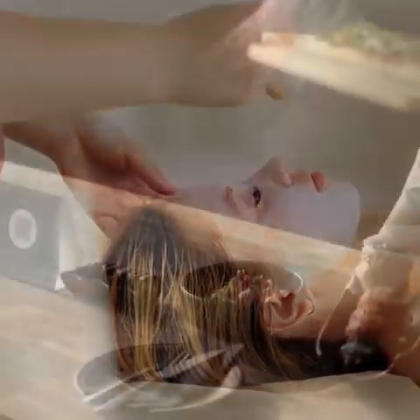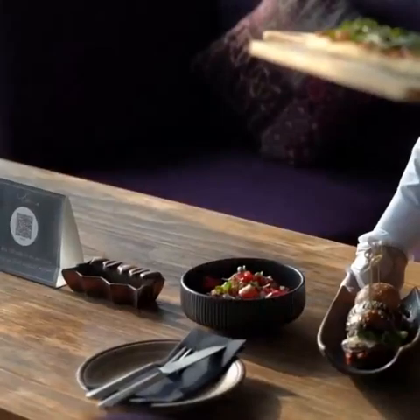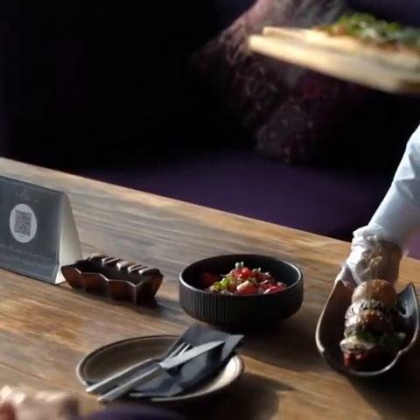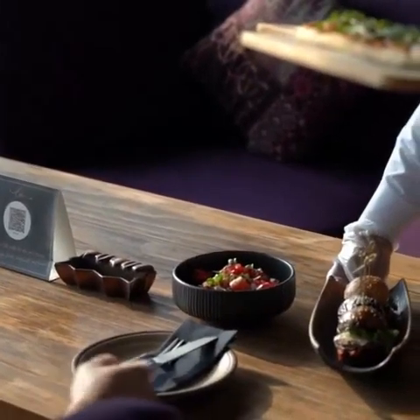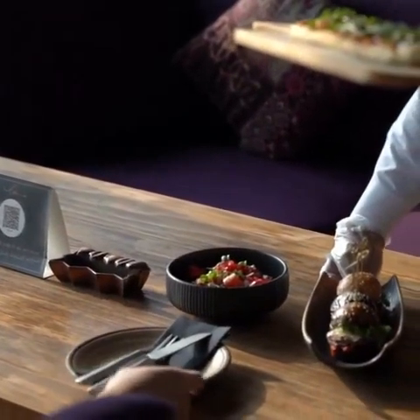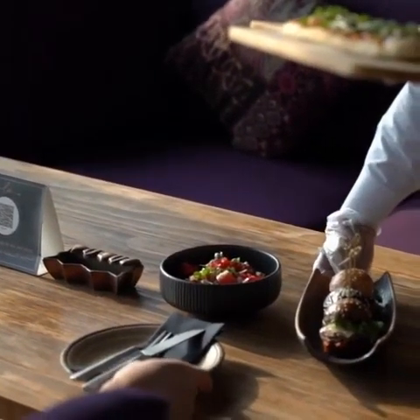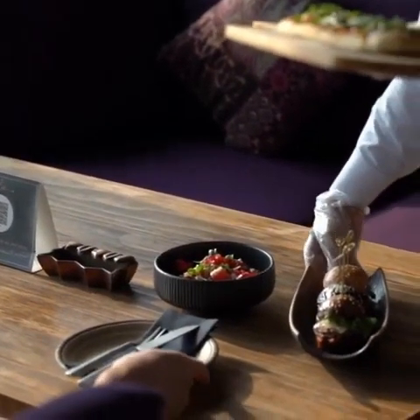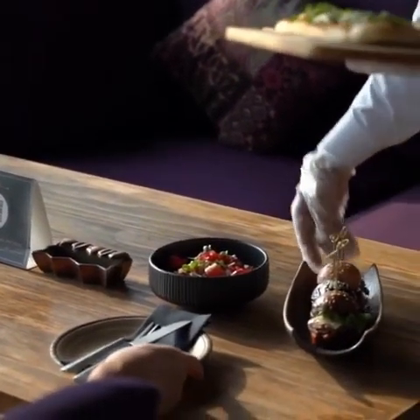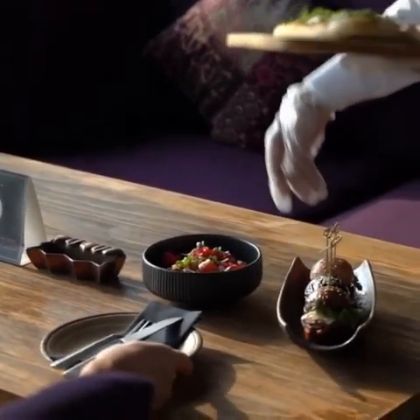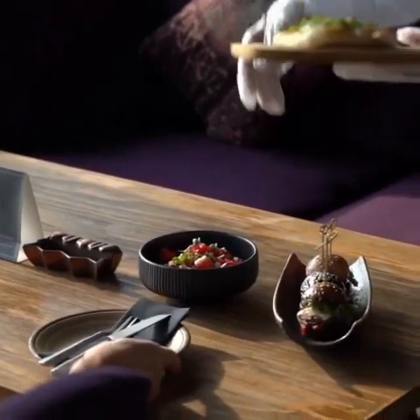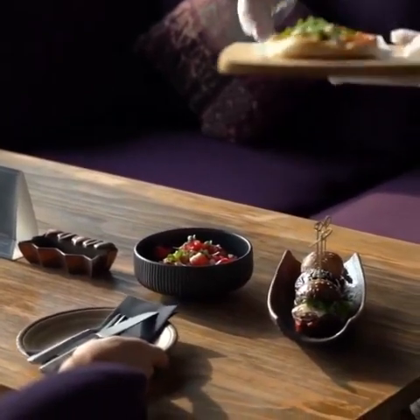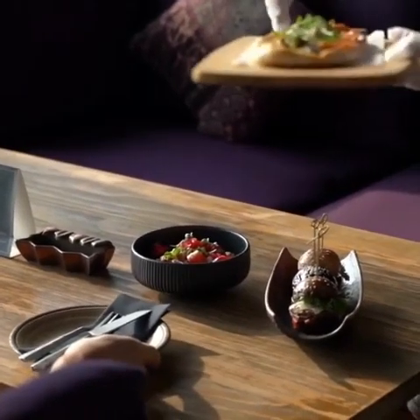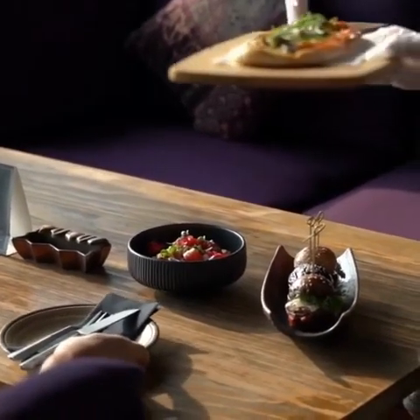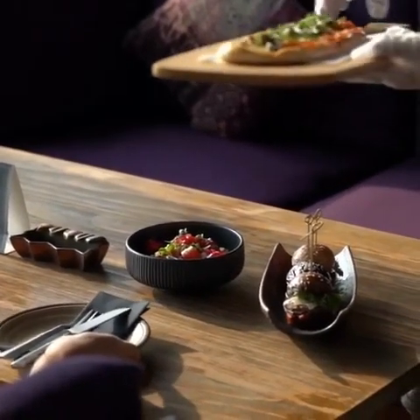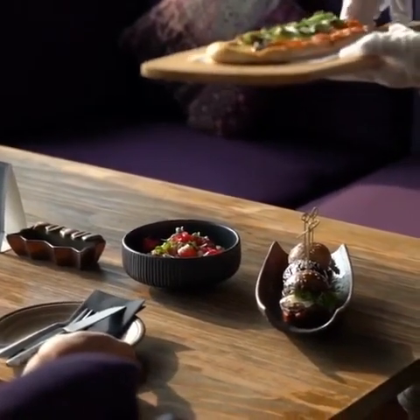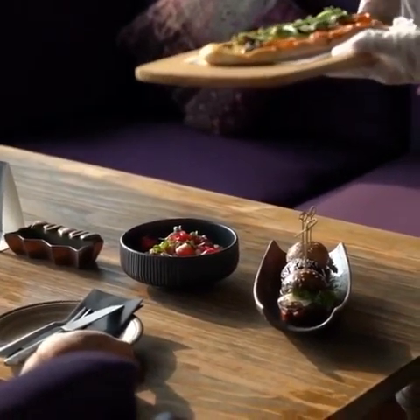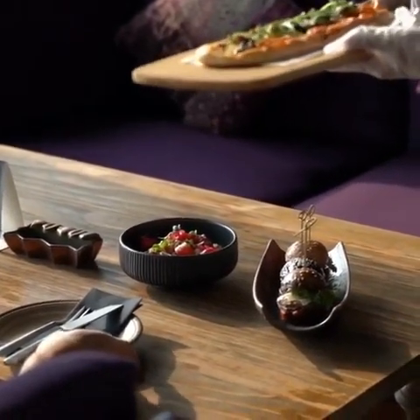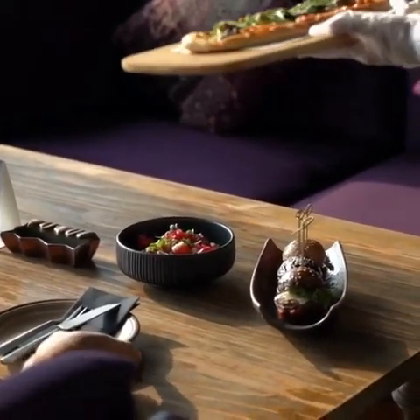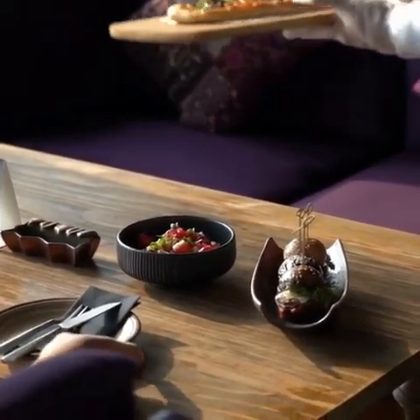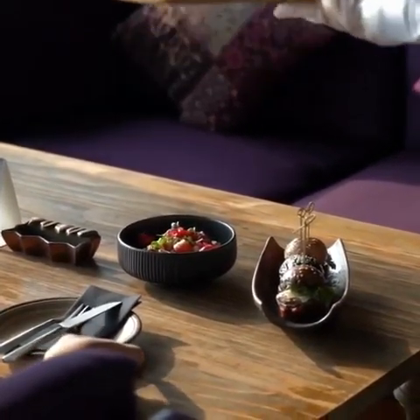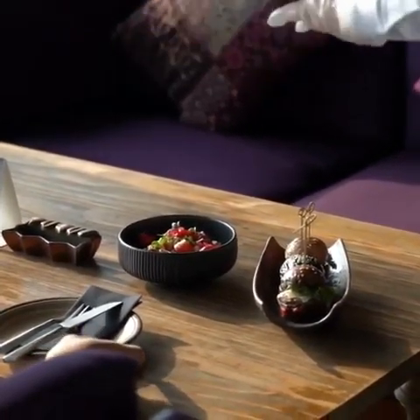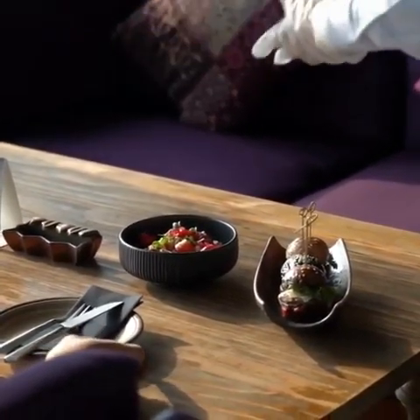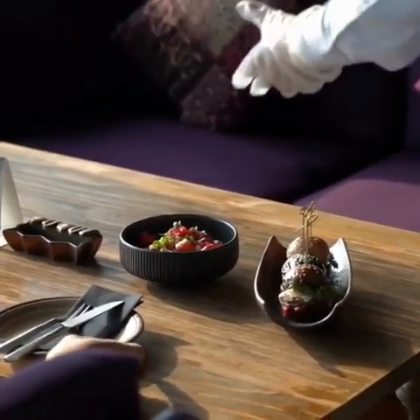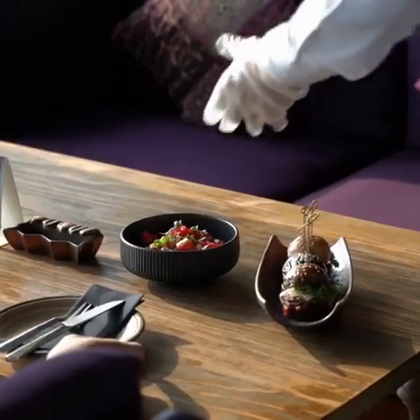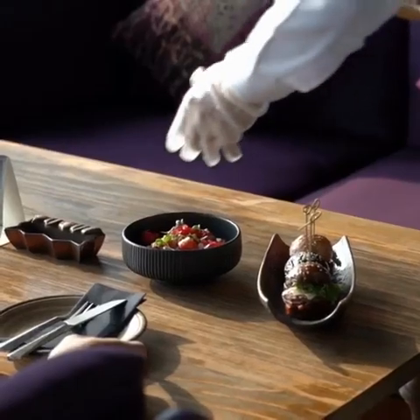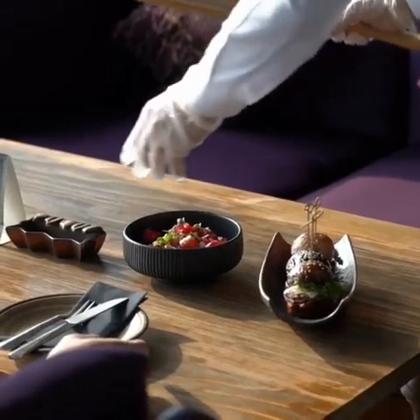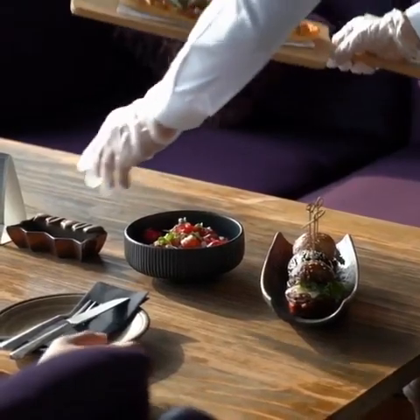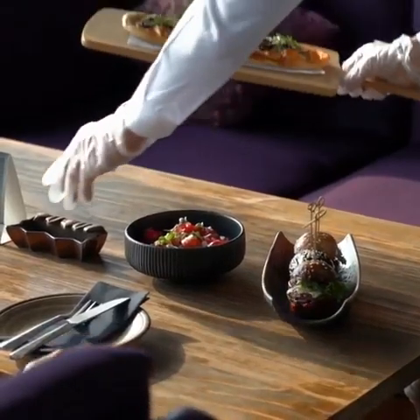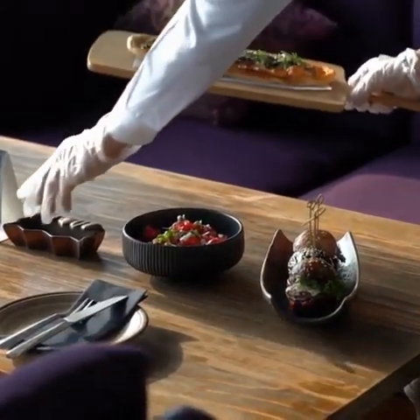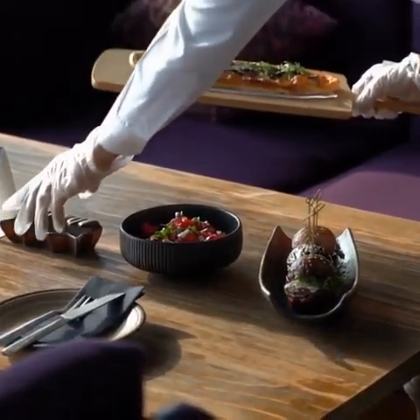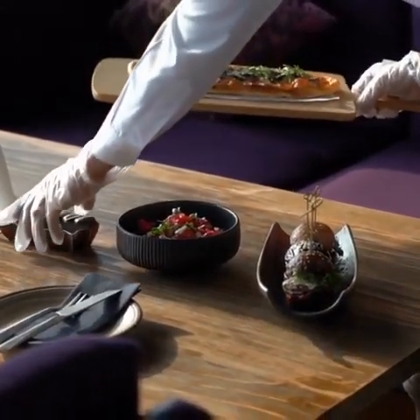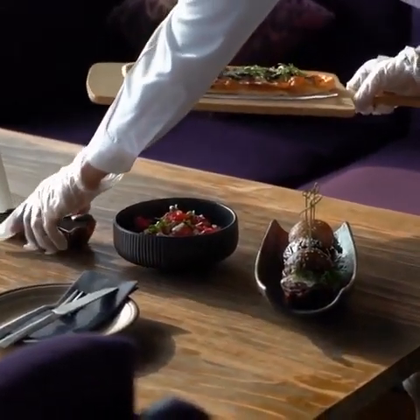Pour vérifier le nombre de stars, rien de plus simple : il suffit de créer un compte sur l'application de l'hôtel ou de demander une carte stars plus à la réception.